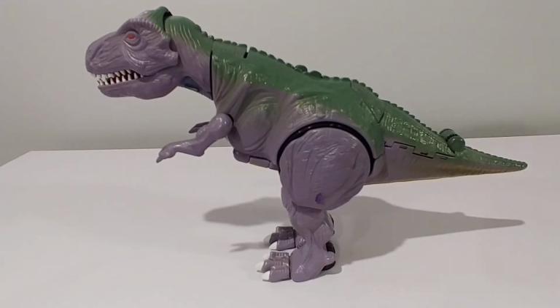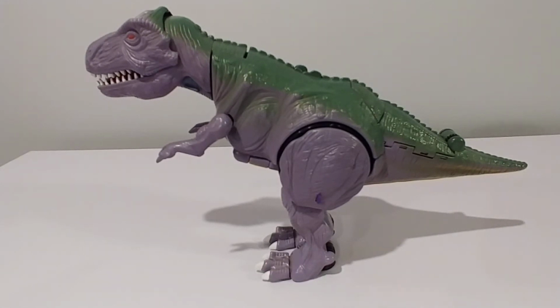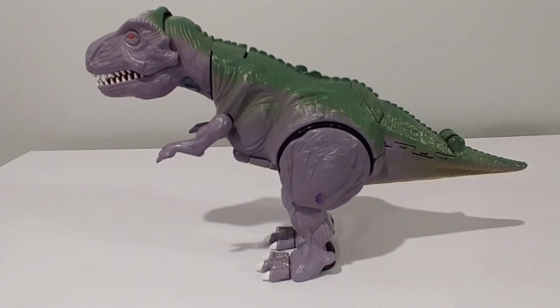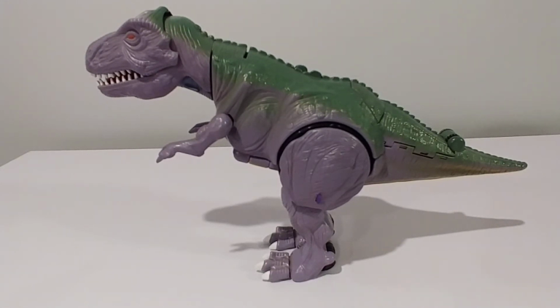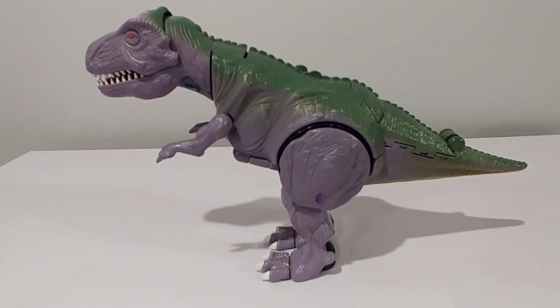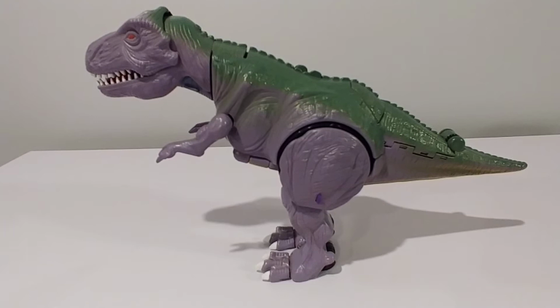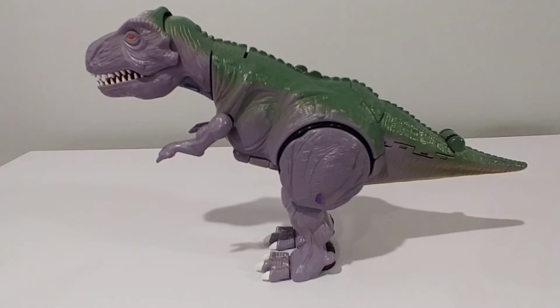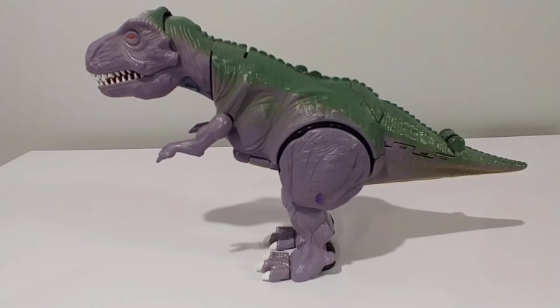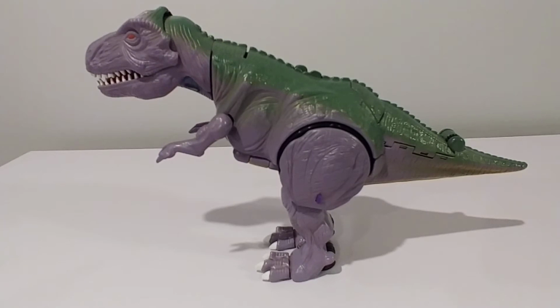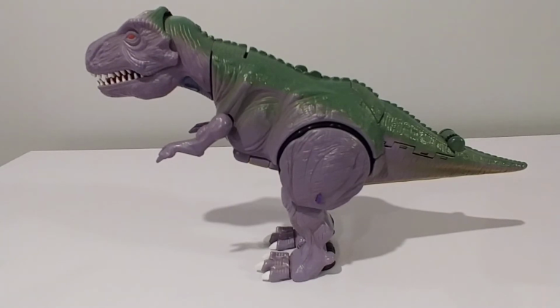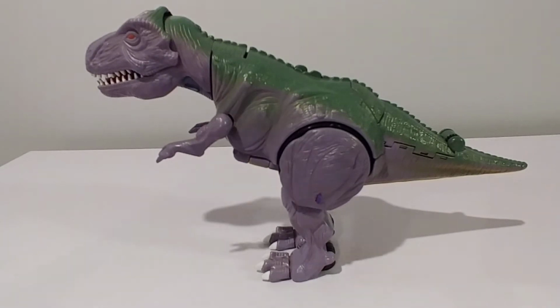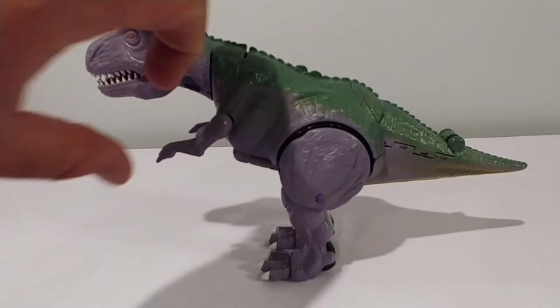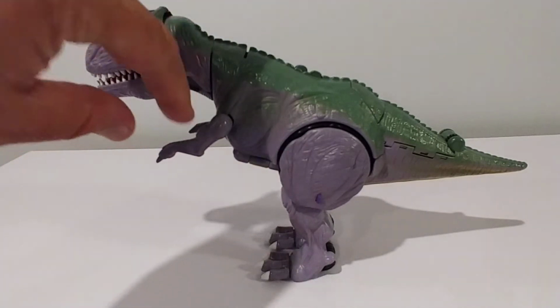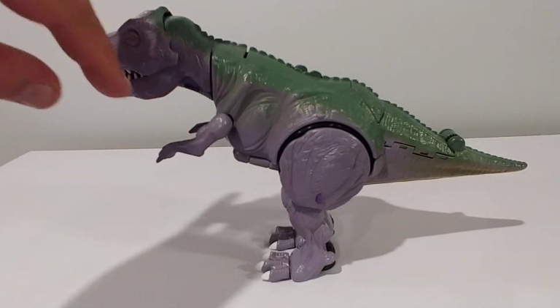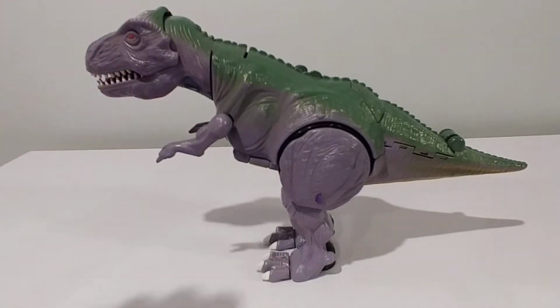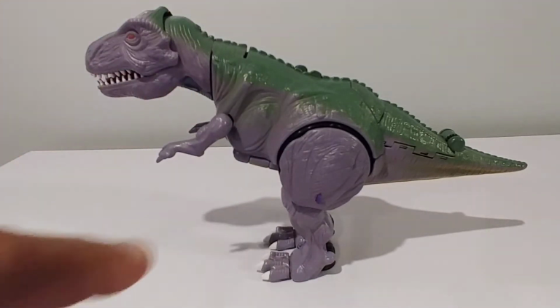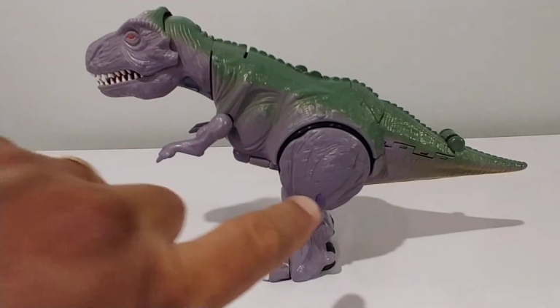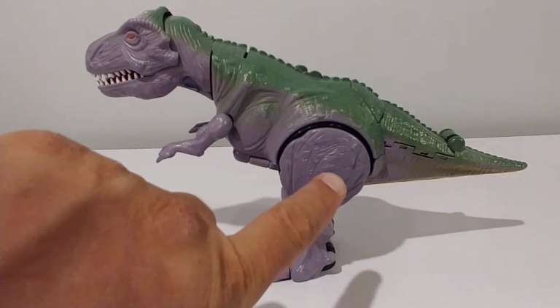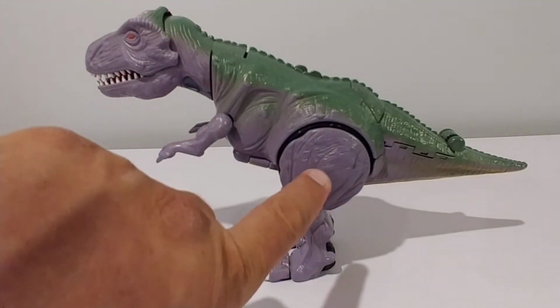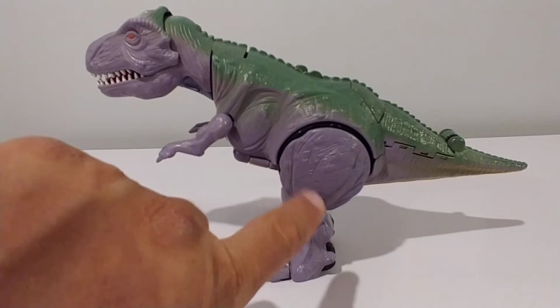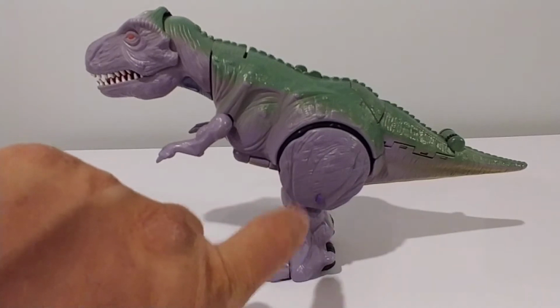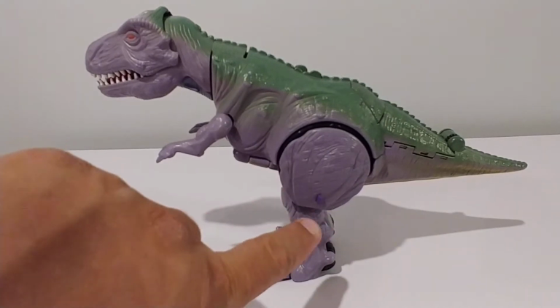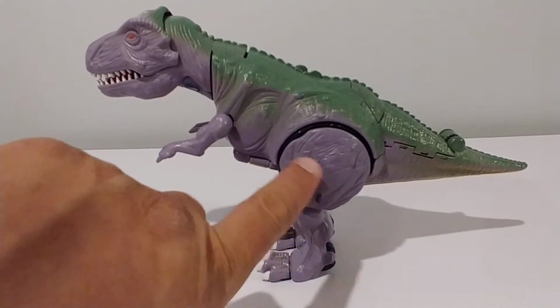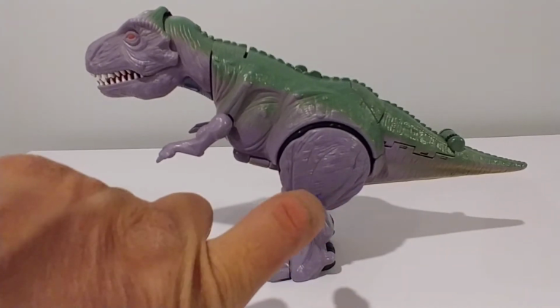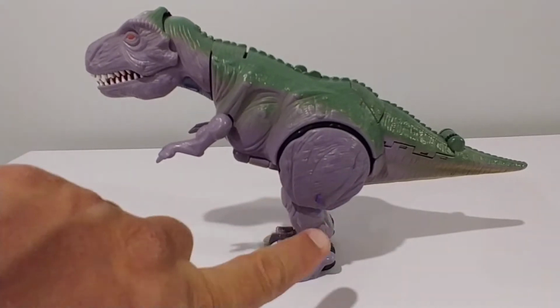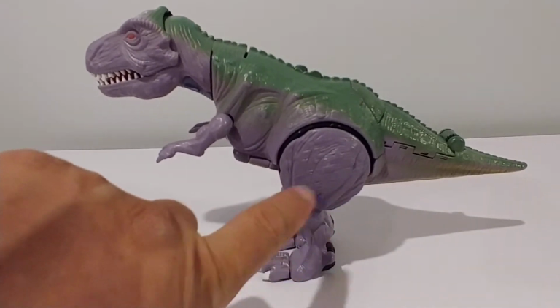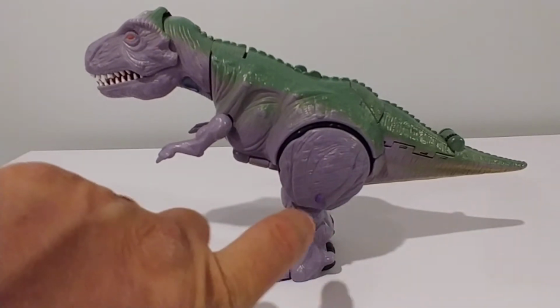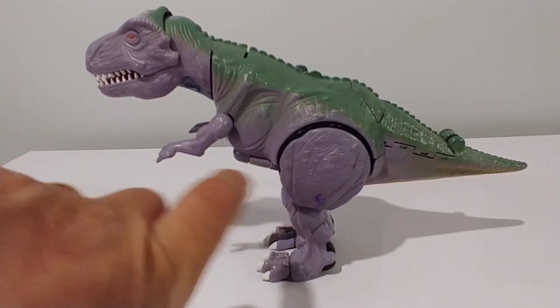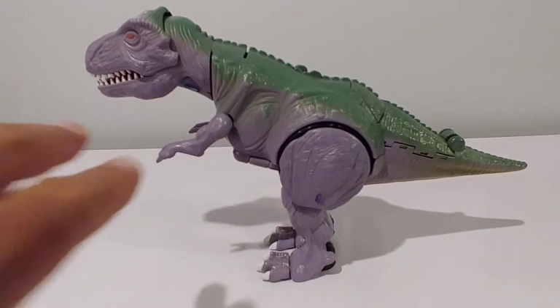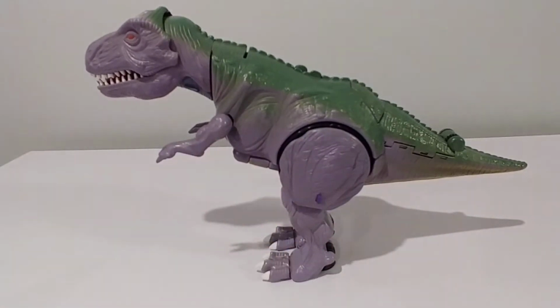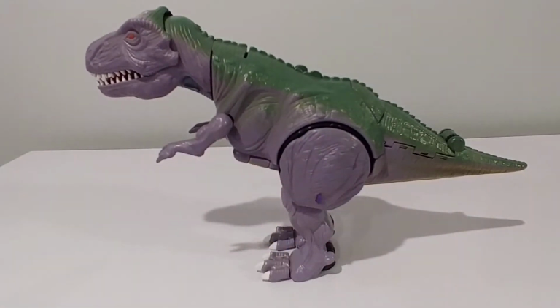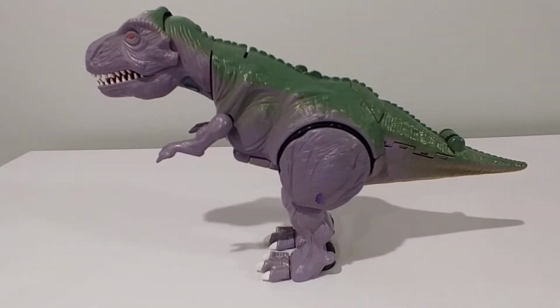This guy is predominantly purple and green. He has a little bit of articulation in his forearms. He has some hip cannons that if you pull them out and press a button, they spring out really good and fast.